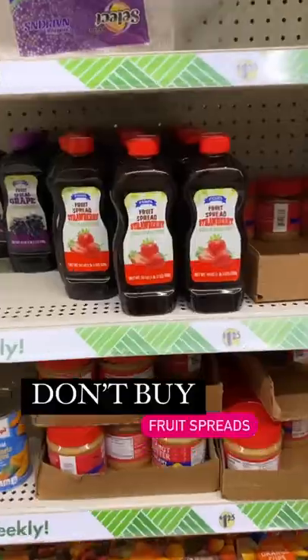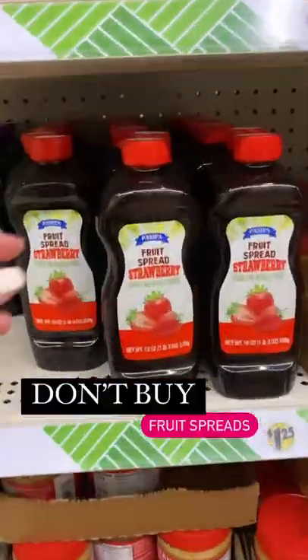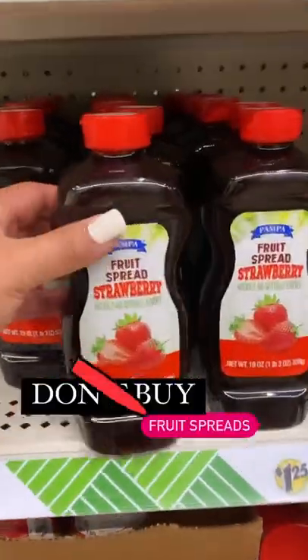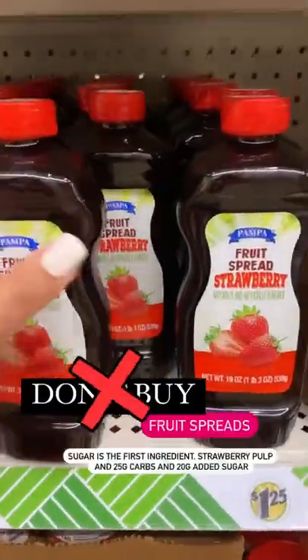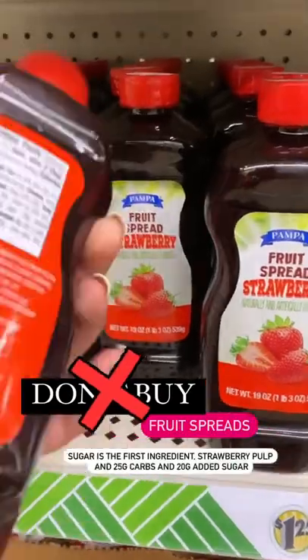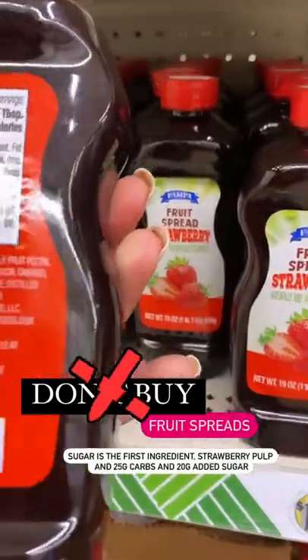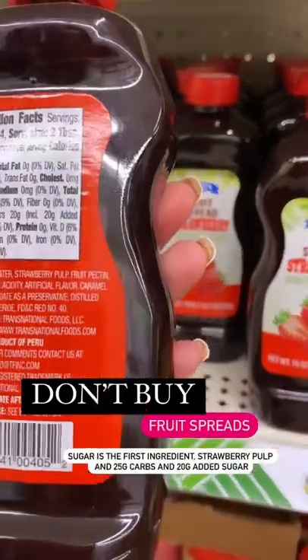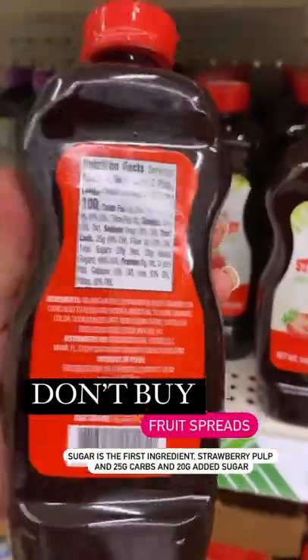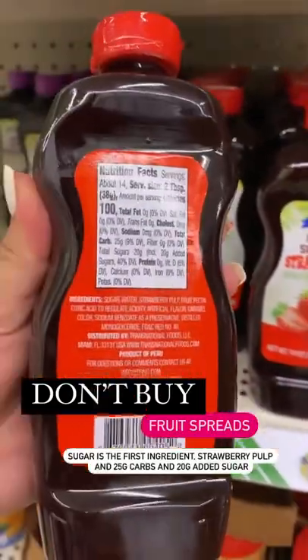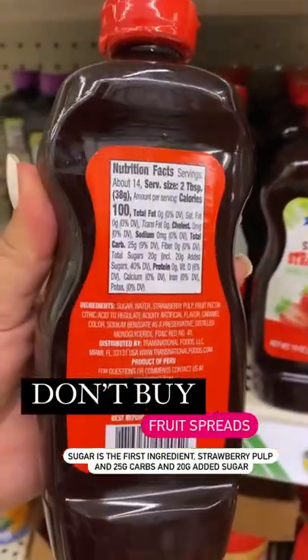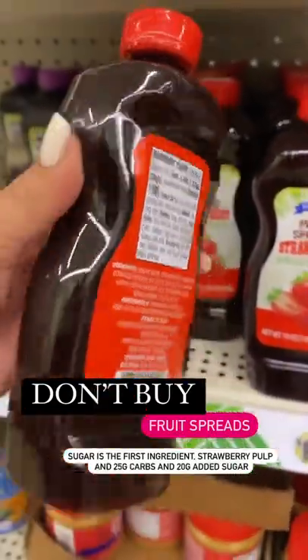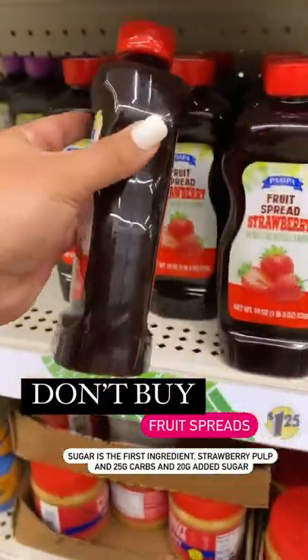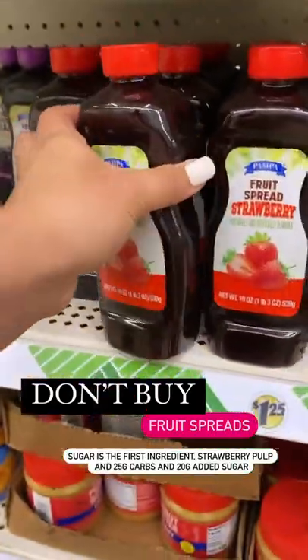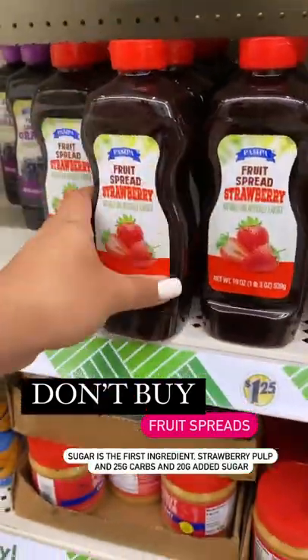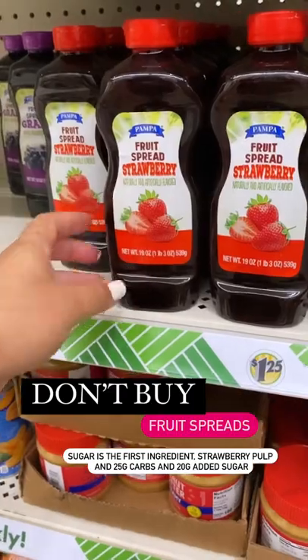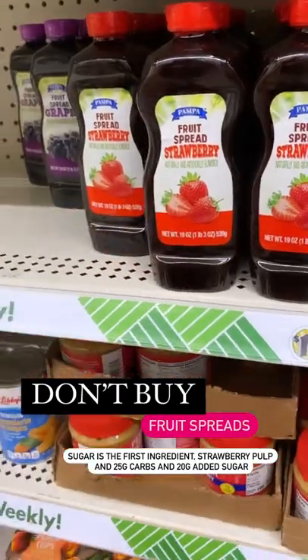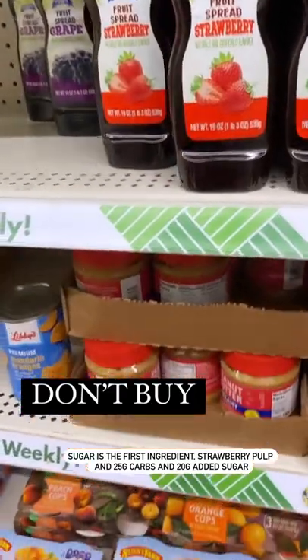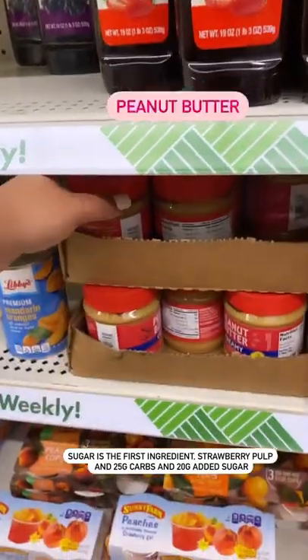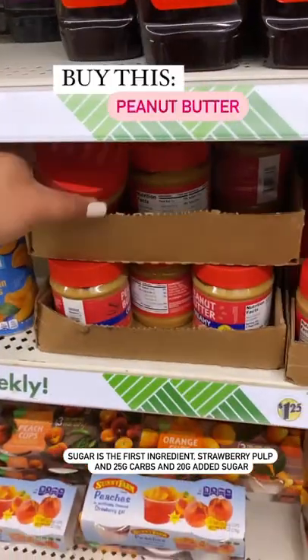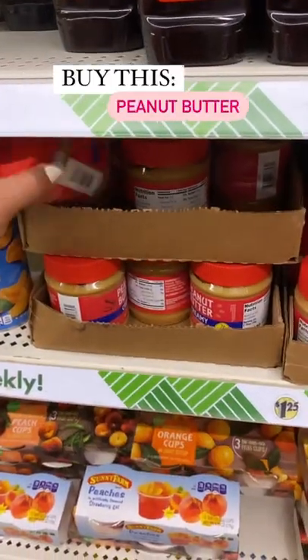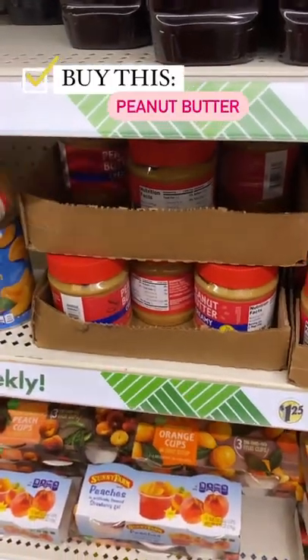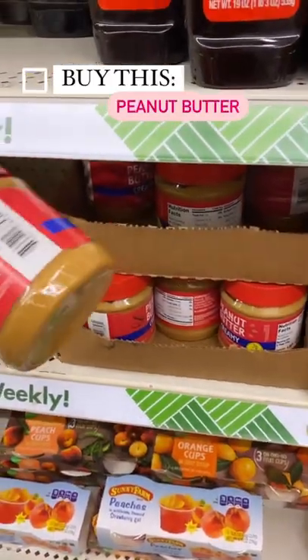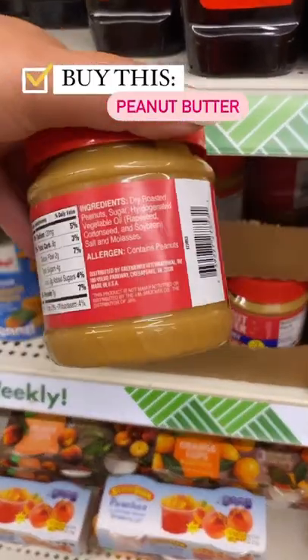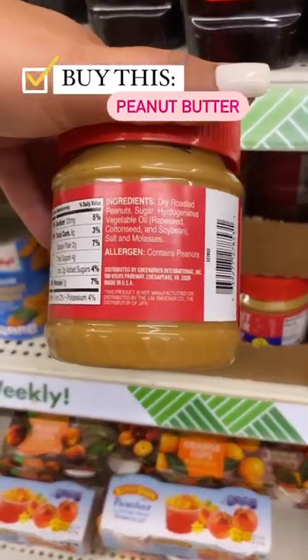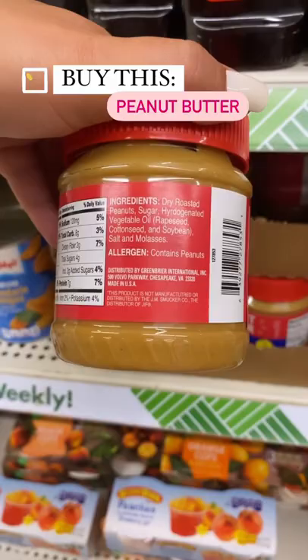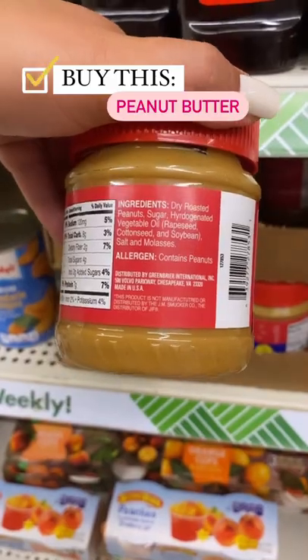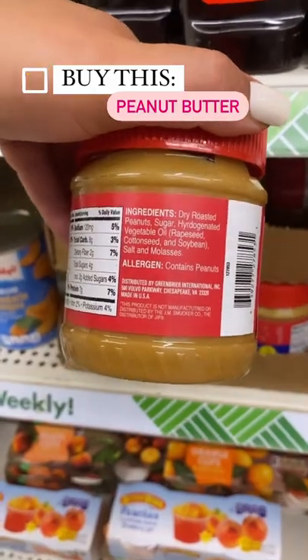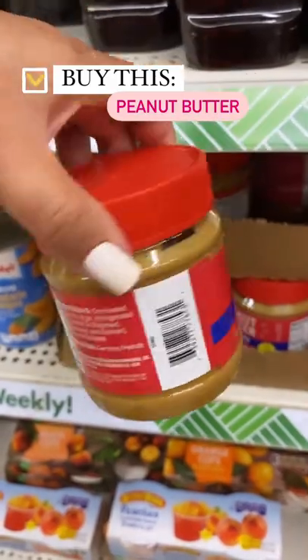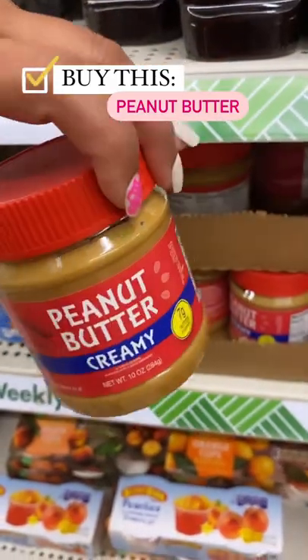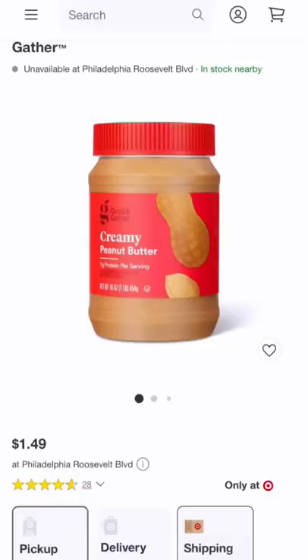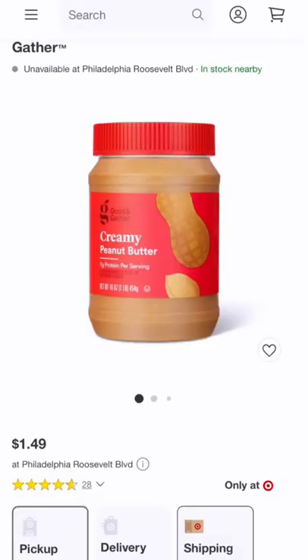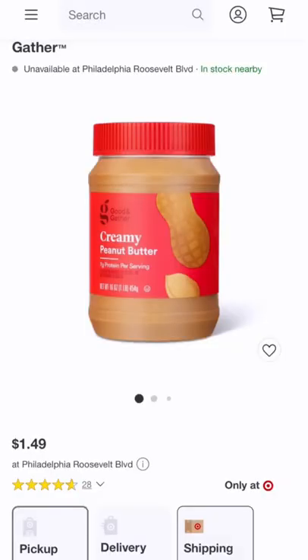Stop buying these fruit spreads. This is pure sugar — the first ingredient is sugar. There's 20 grams of added sugar and 25 grams of carbohydrates. This is a no. Instead, I would opt for the Dollar Tree peanut butter. It's not the best deal — you get 10 ounces for $1.25, where at Target you can get 16 ounces for $1.49.